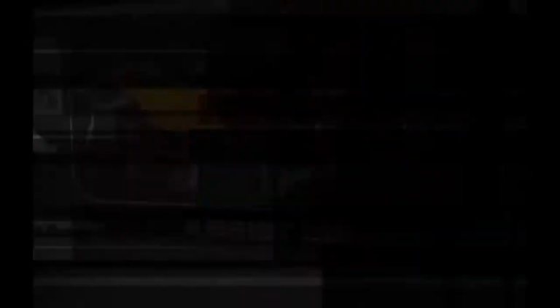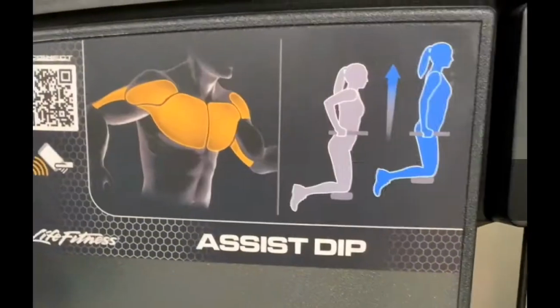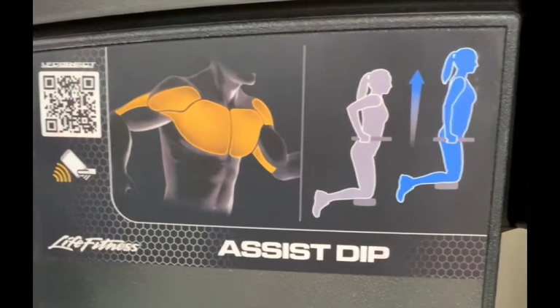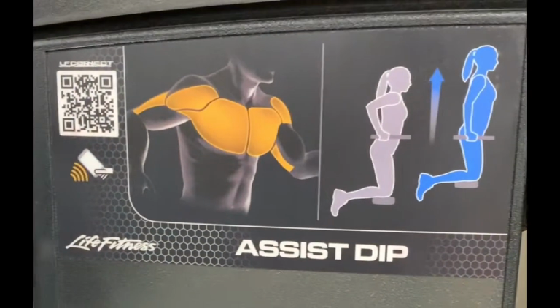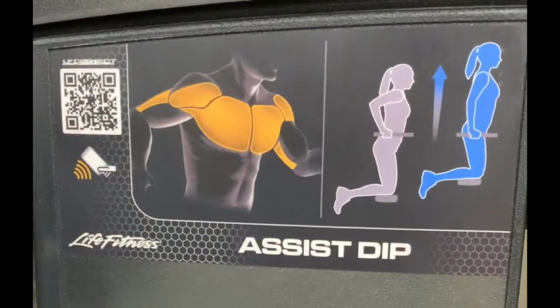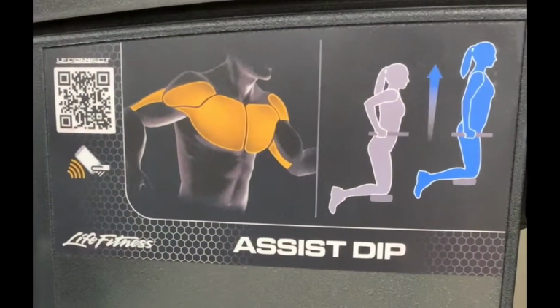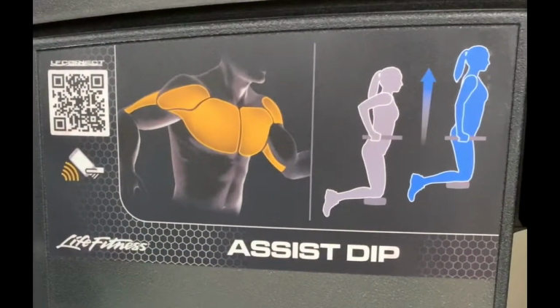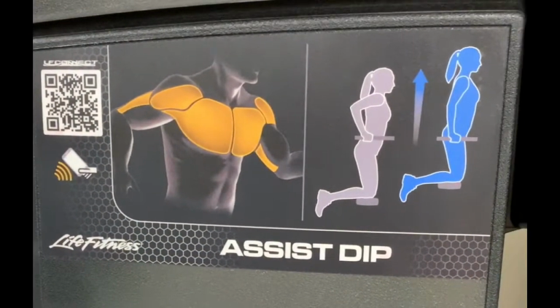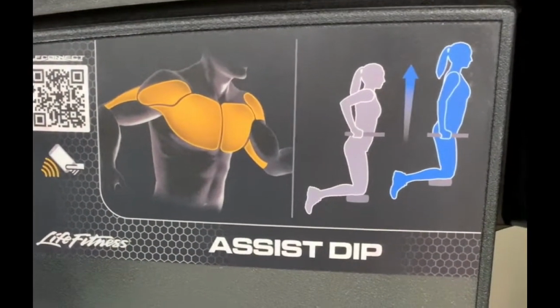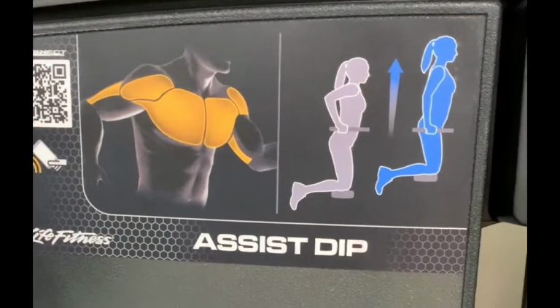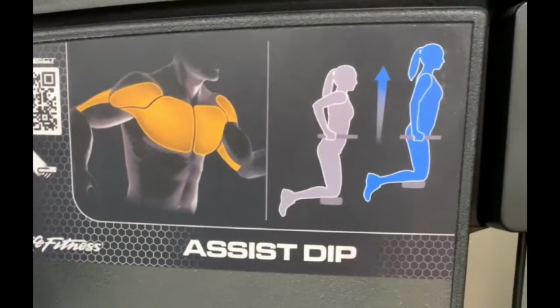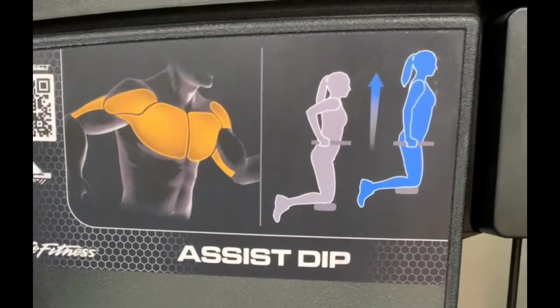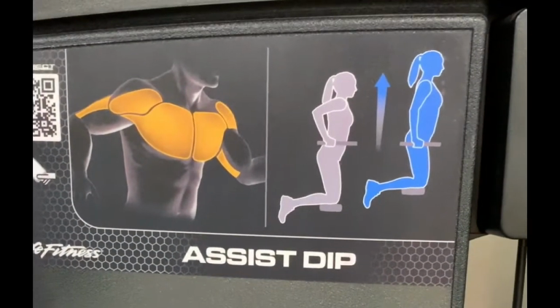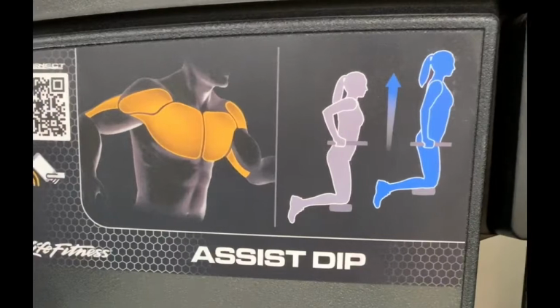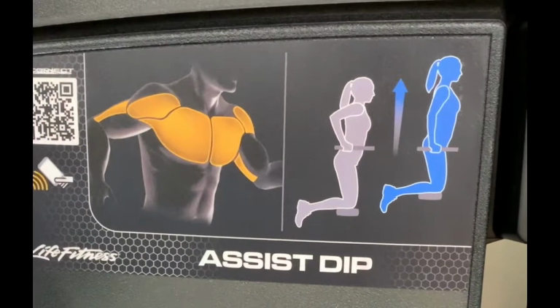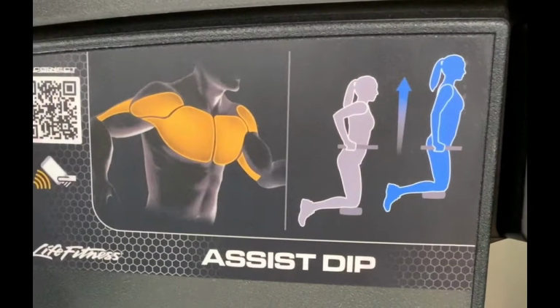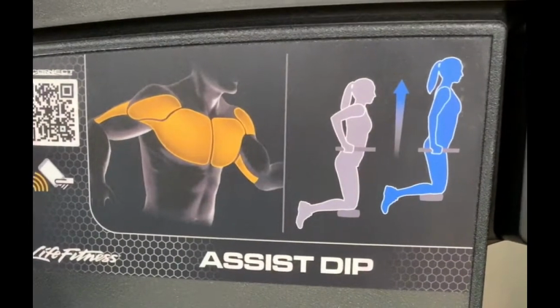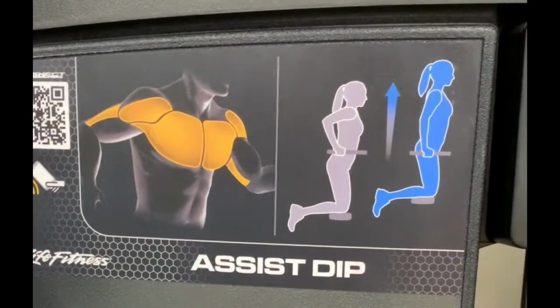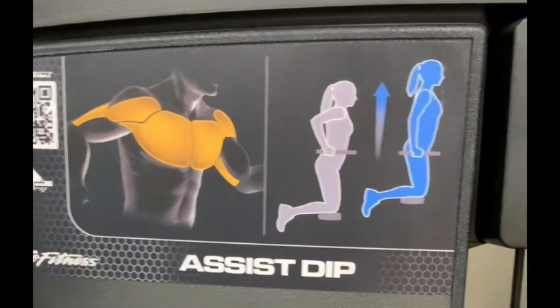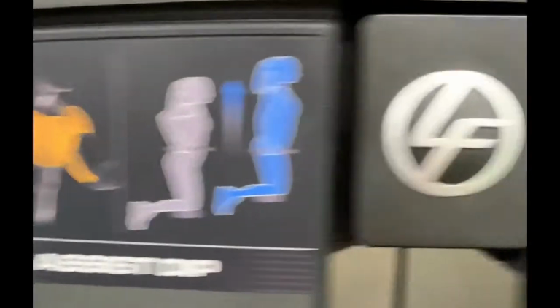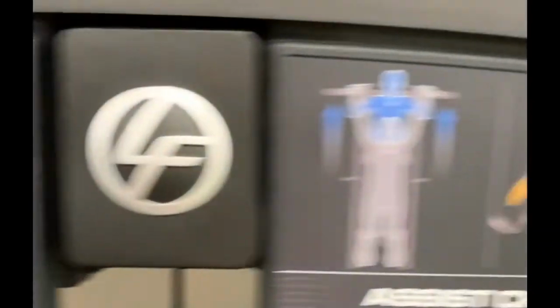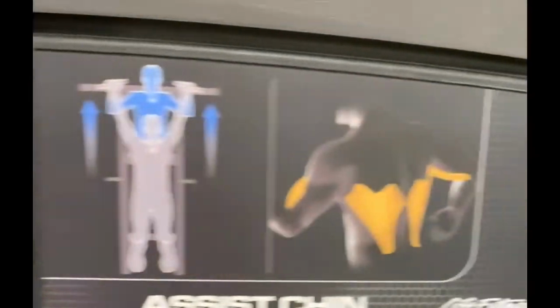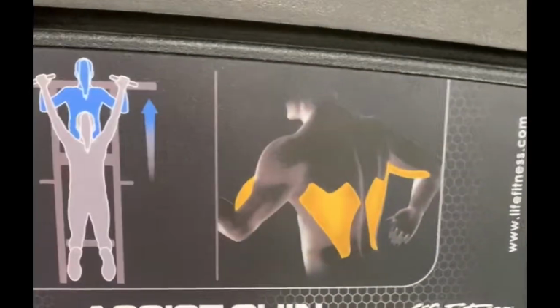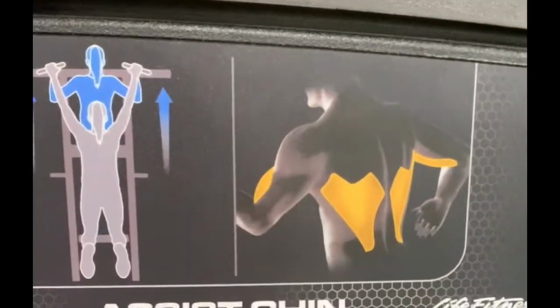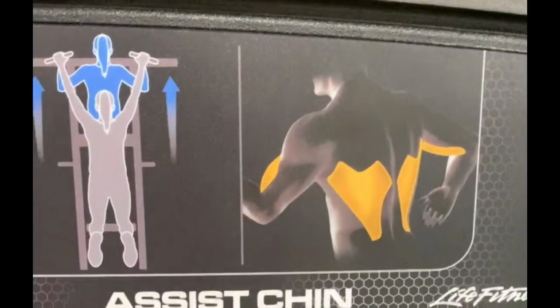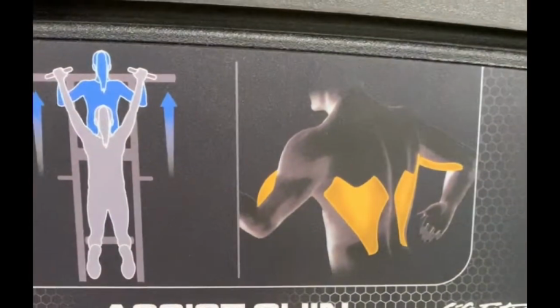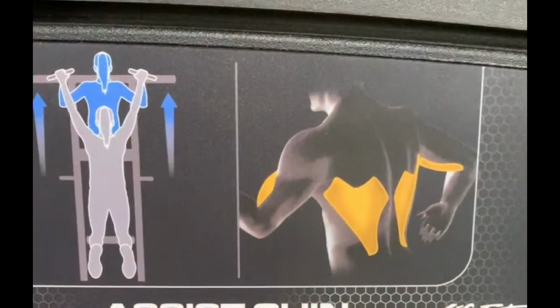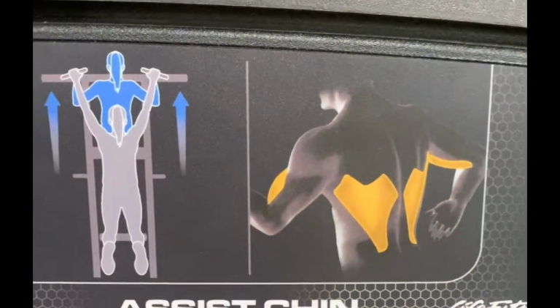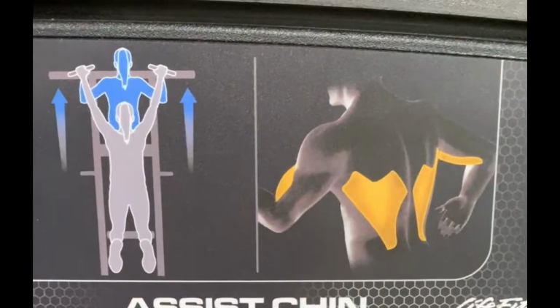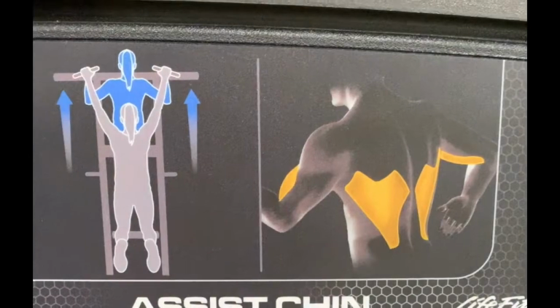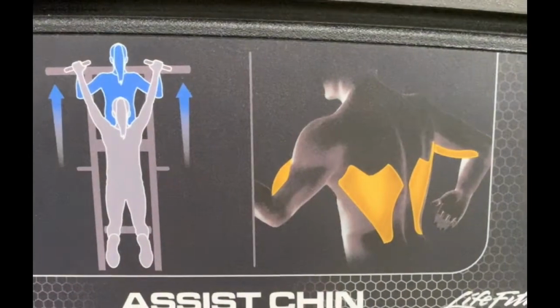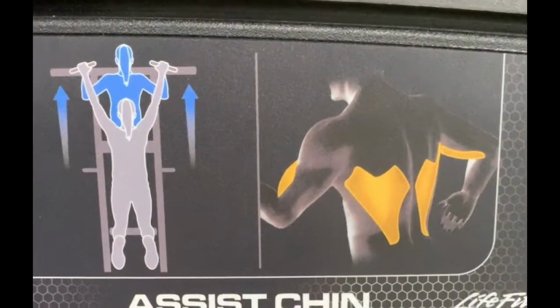Just like all the machines, you can see the picture of how to use the machine. This is the assisted dip, and then this is how you would do the assisted chin-up.